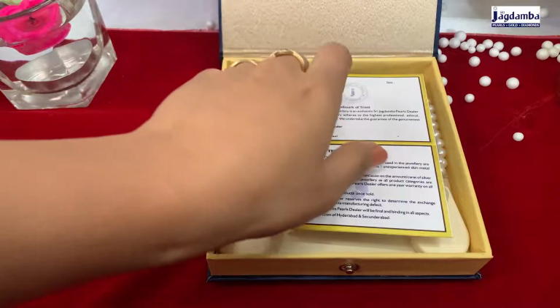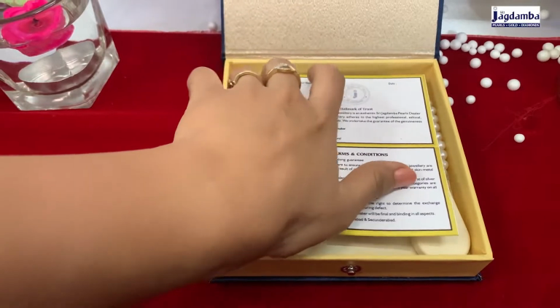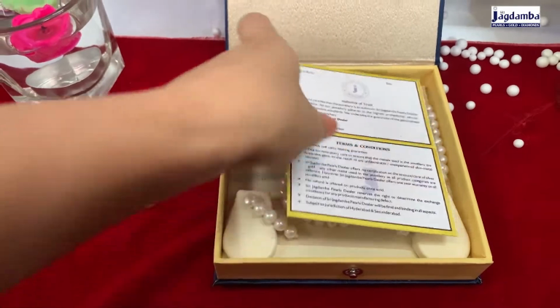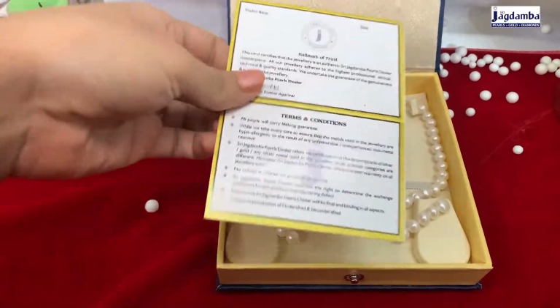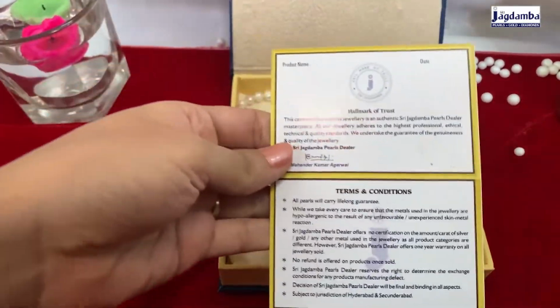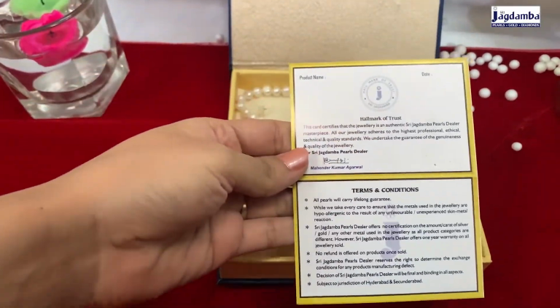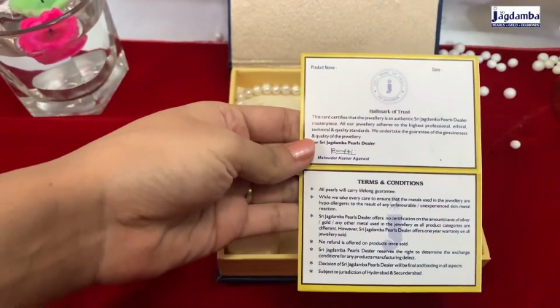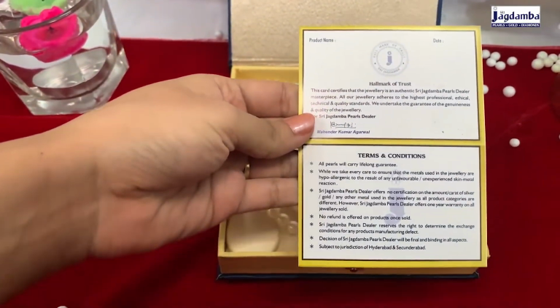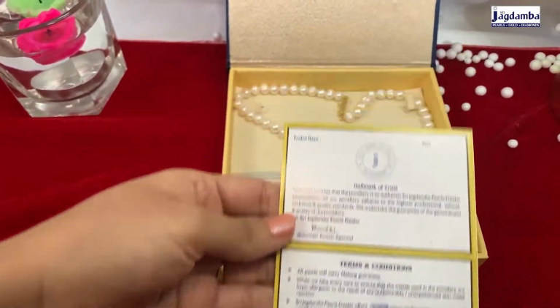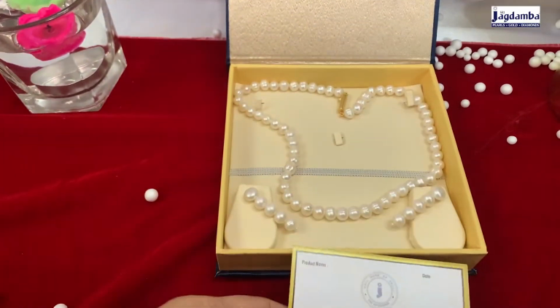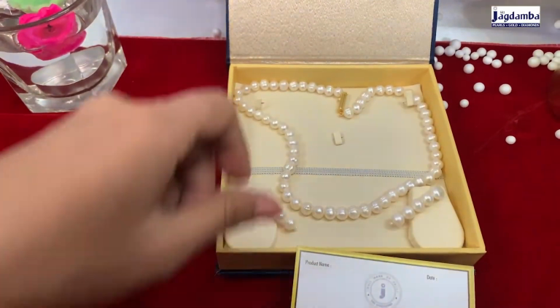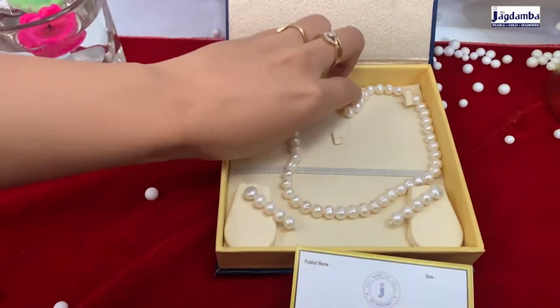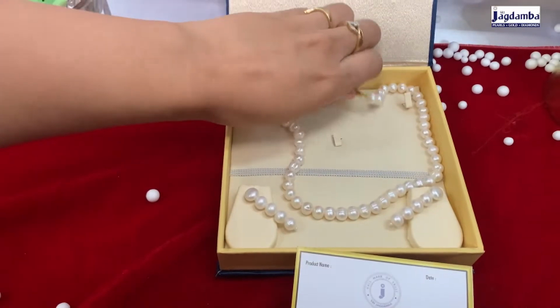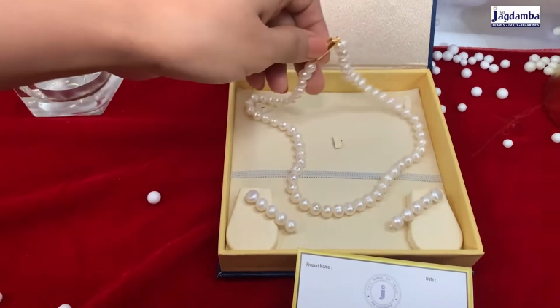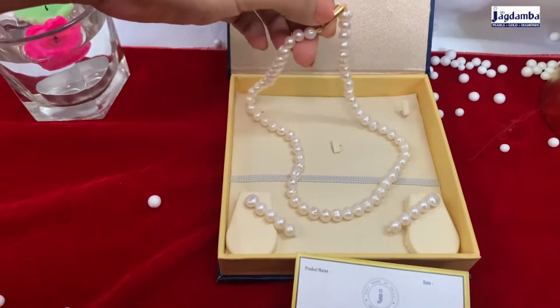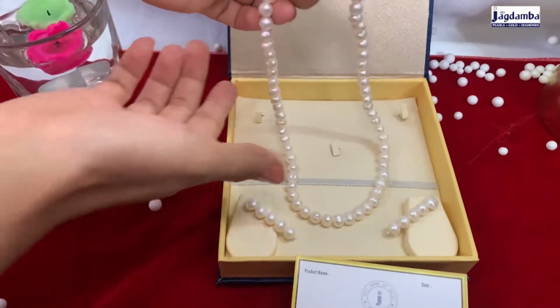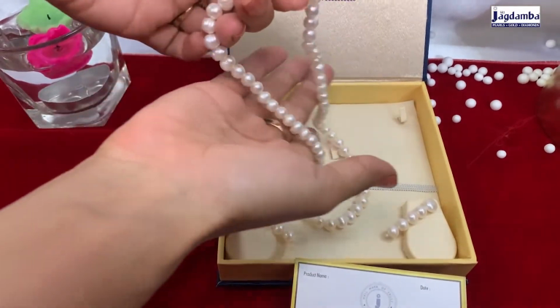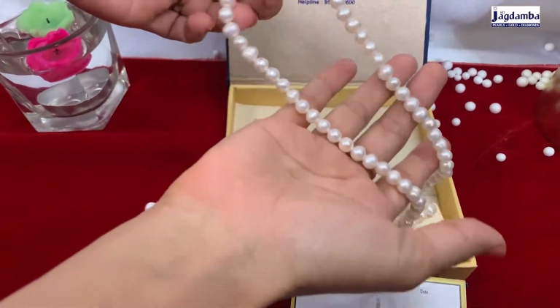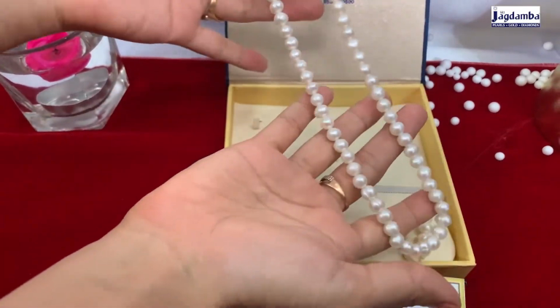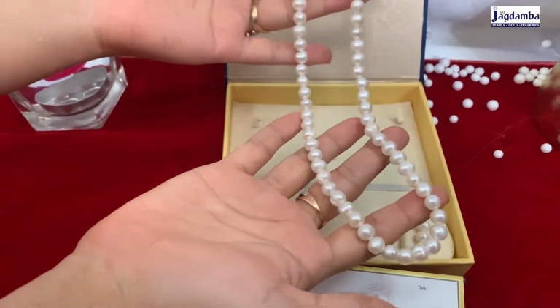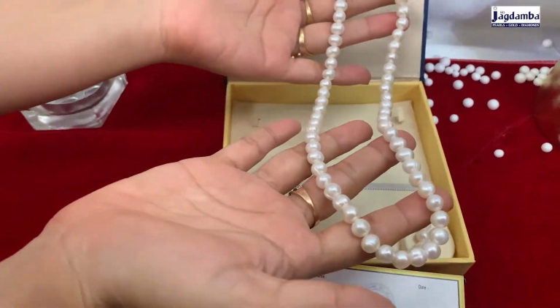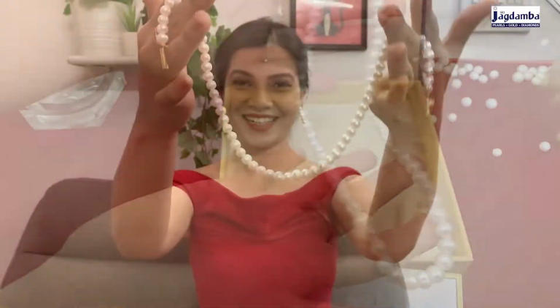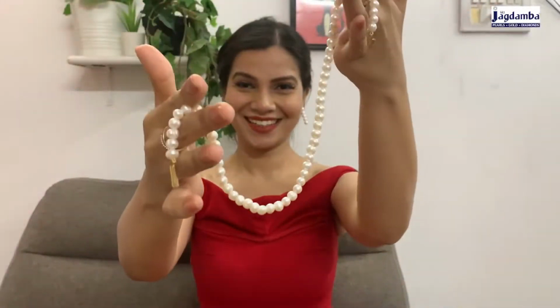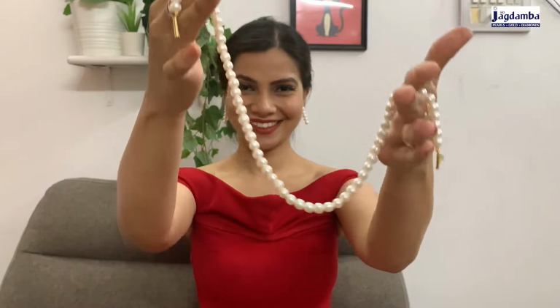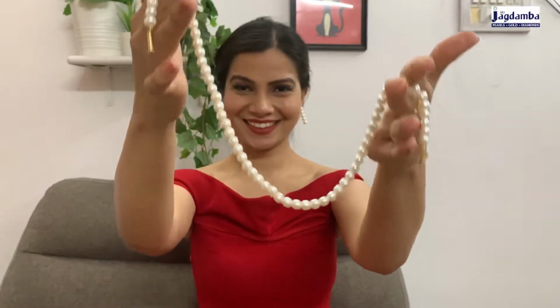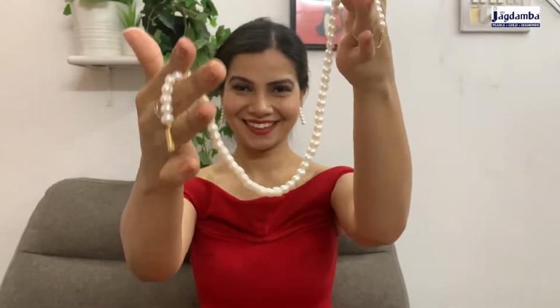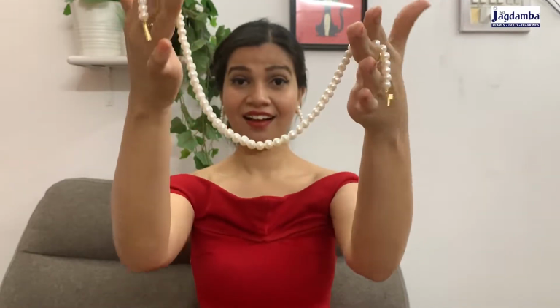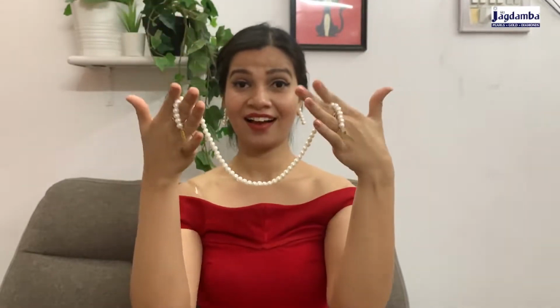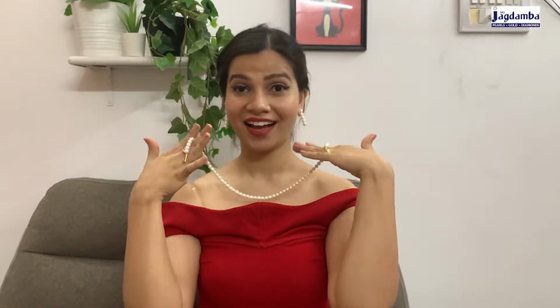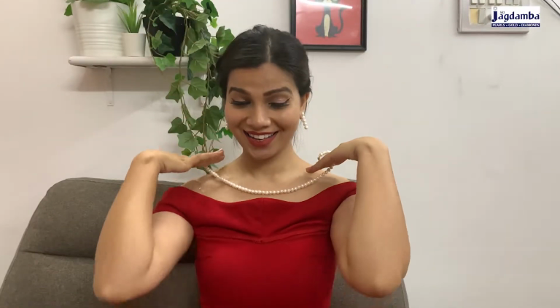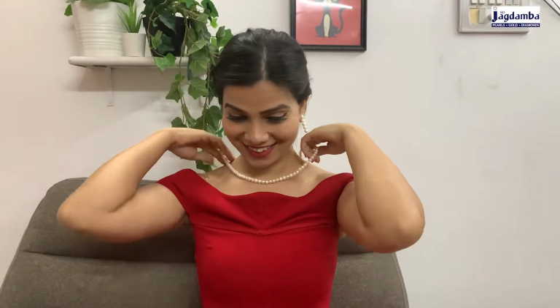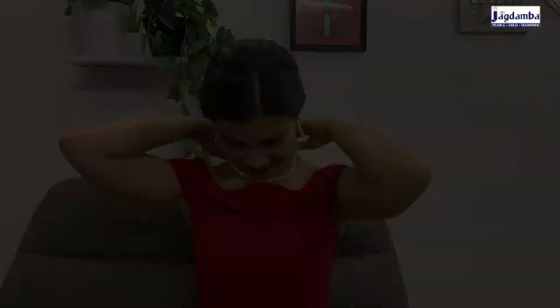Look at this elegant pearl set, which is made from the most beautiful pearls available. It is known for its aesthetic beauty and sturdy design. These pearls have the highest quality in the market, which is double A.